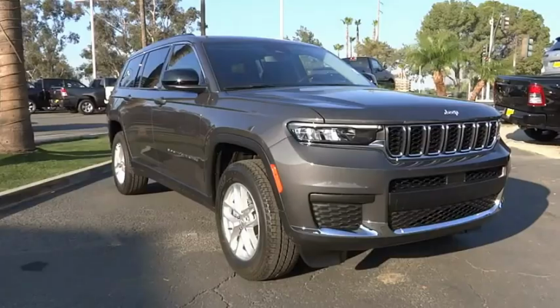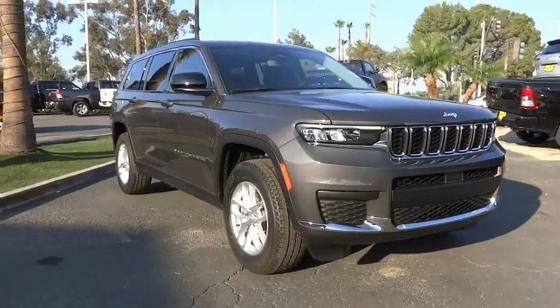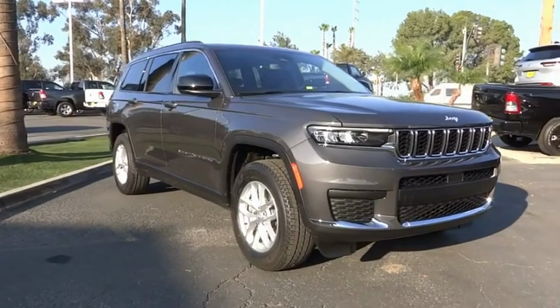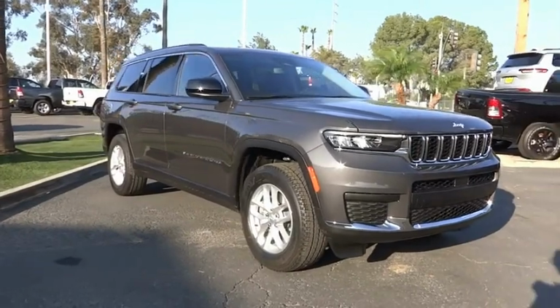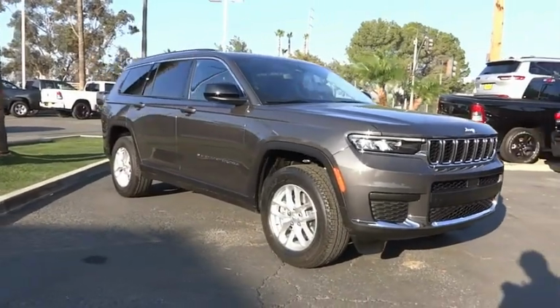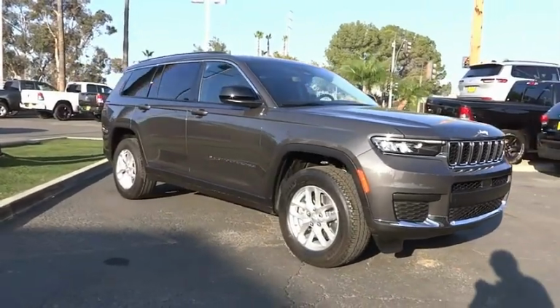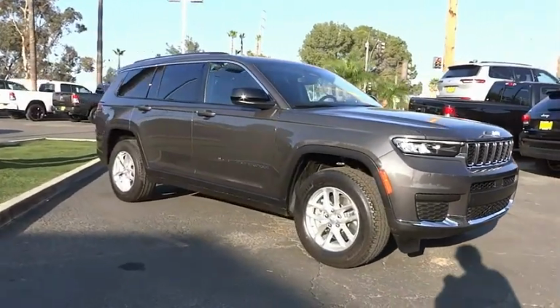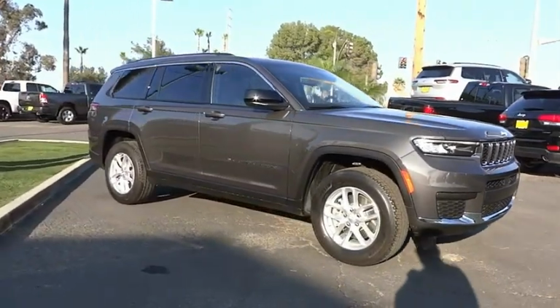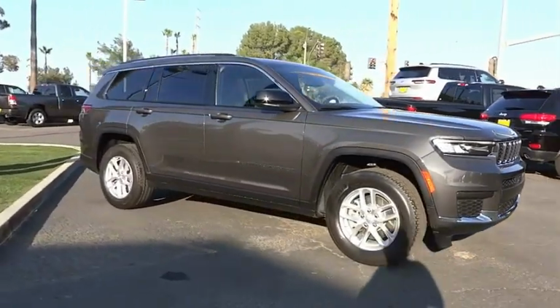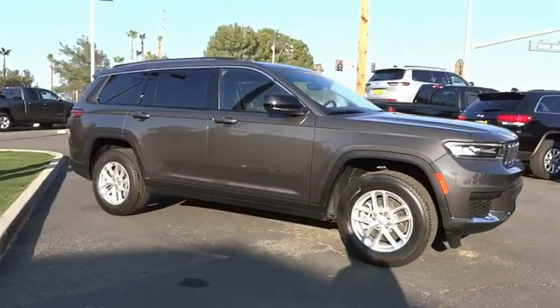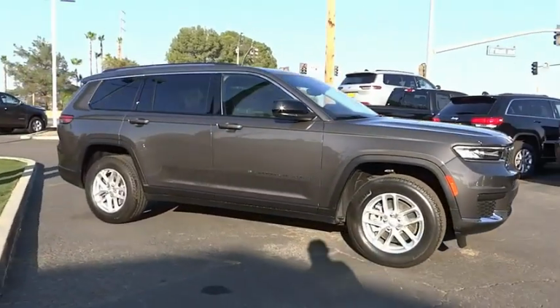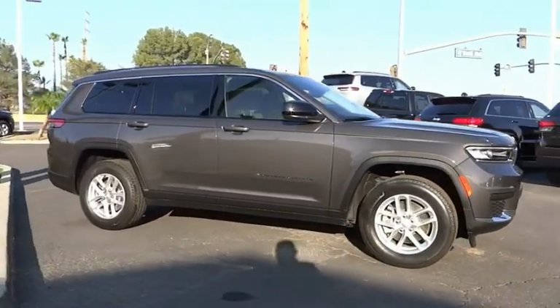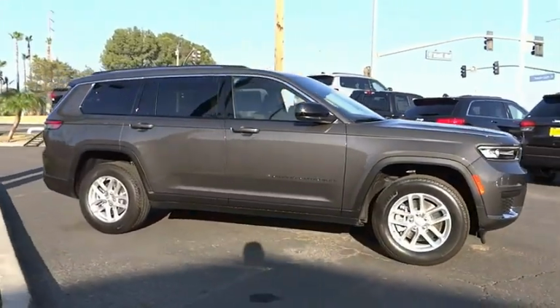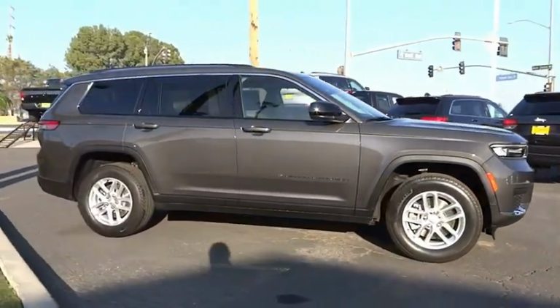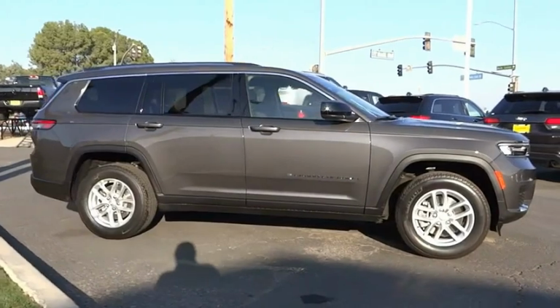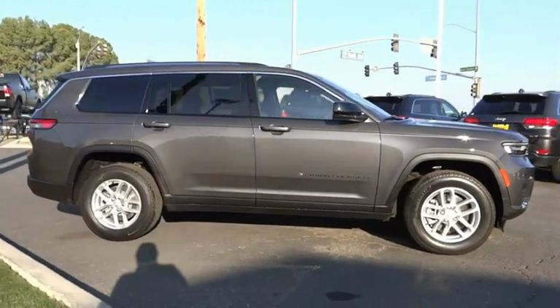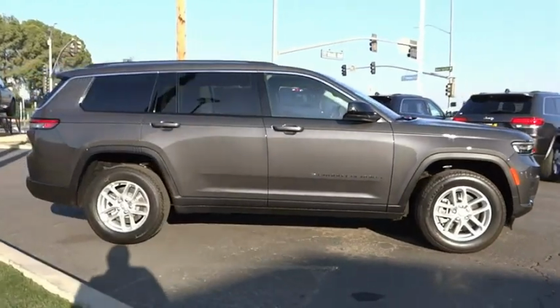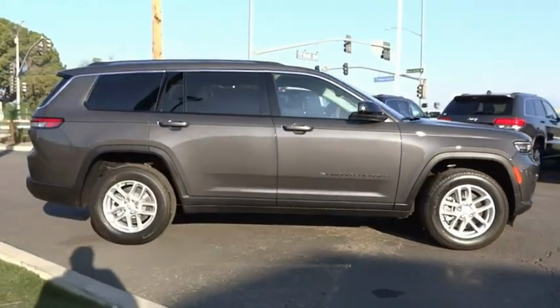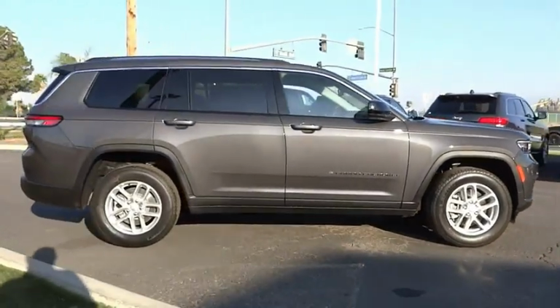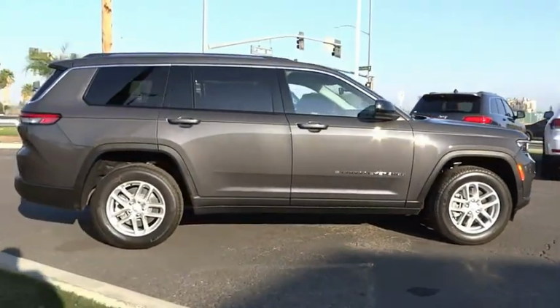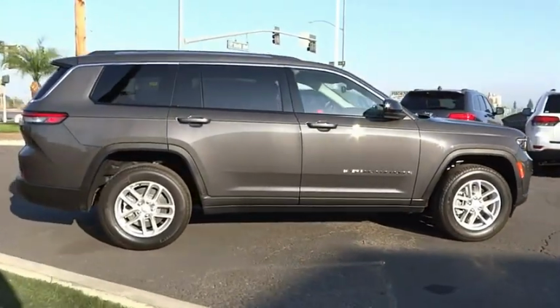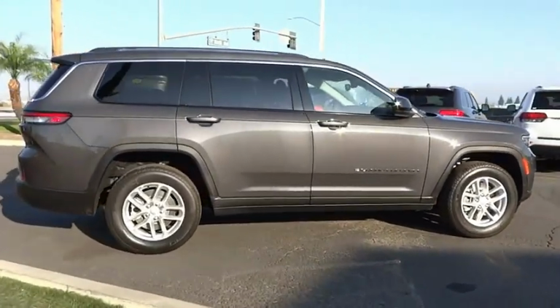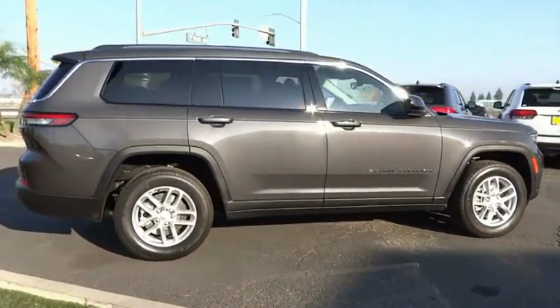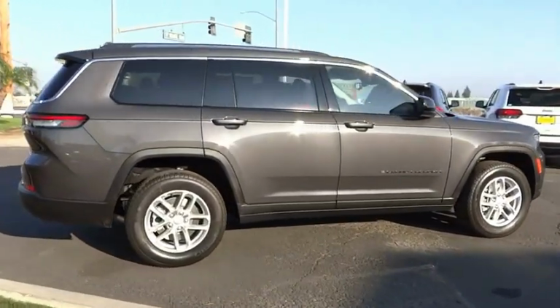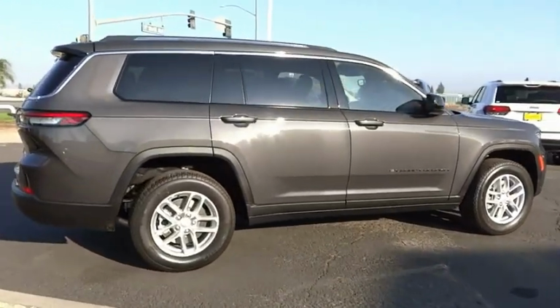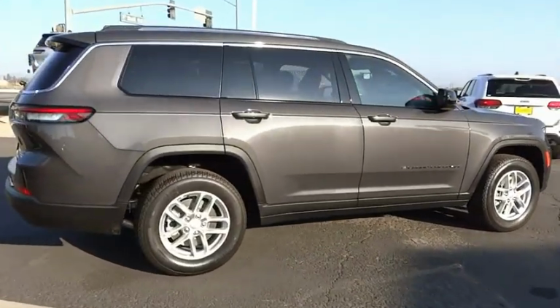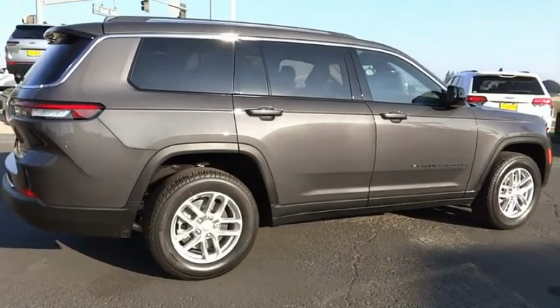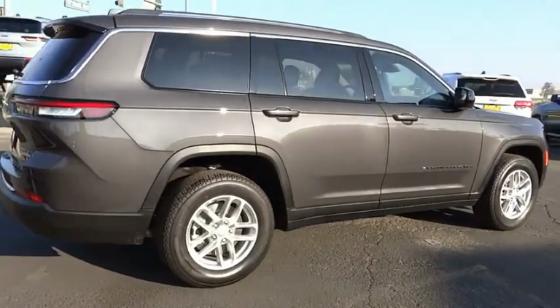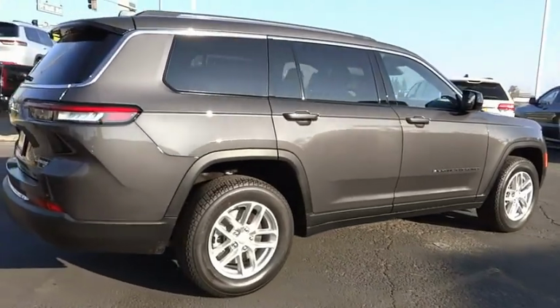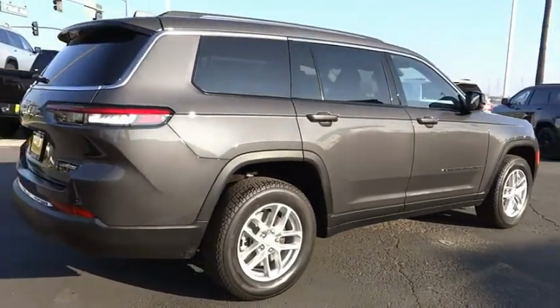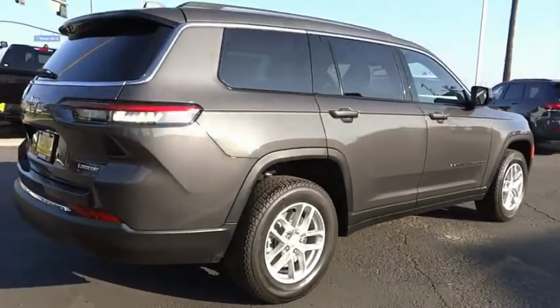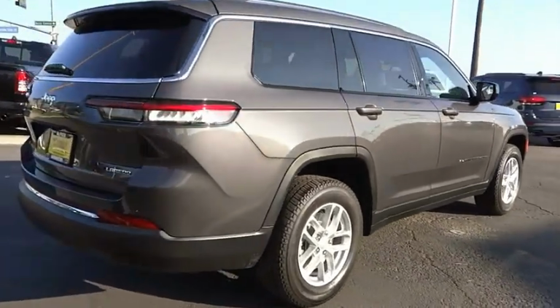Pick up this great vehicle, which is available today. This could be the one you've been searching for. Contact the dealer today and get behind the wheel today. This vehicle has less than 100 miles. Here are some of this vehicle's great options.